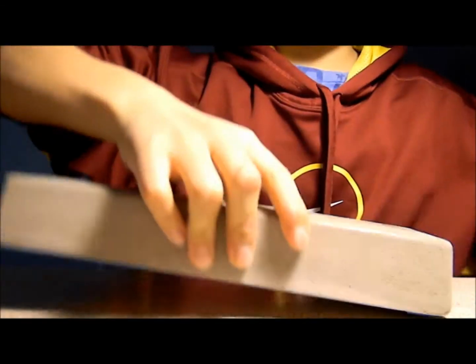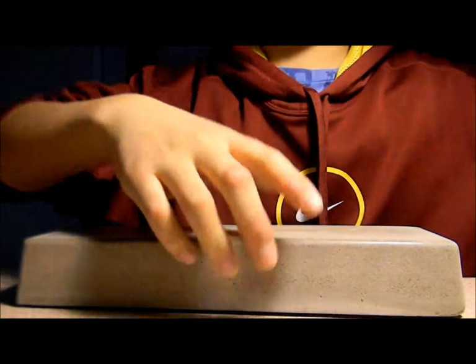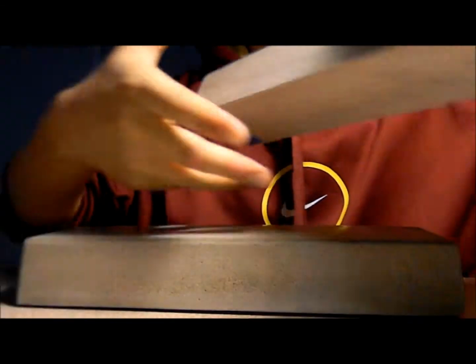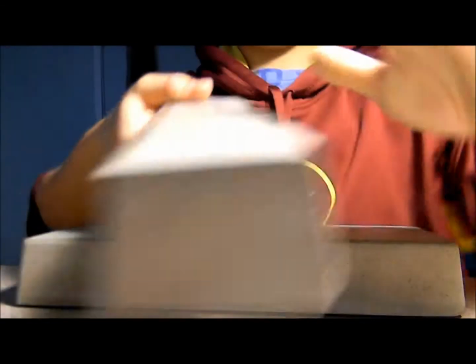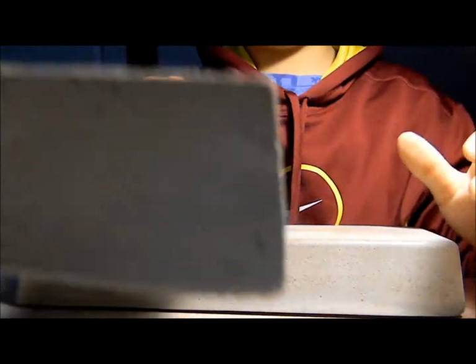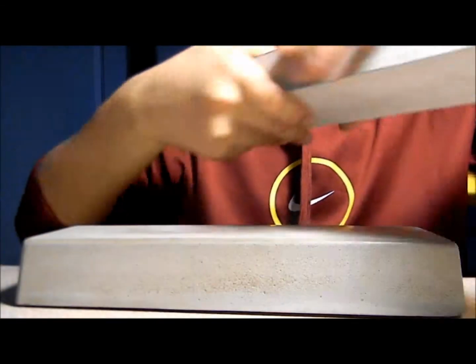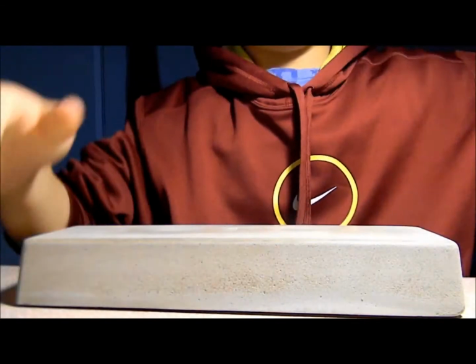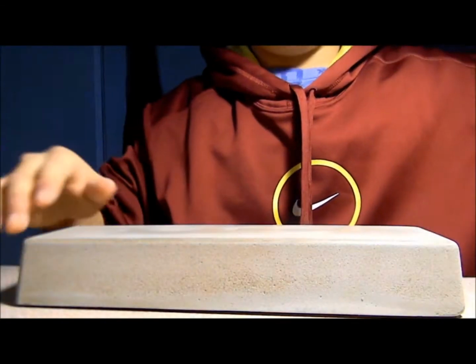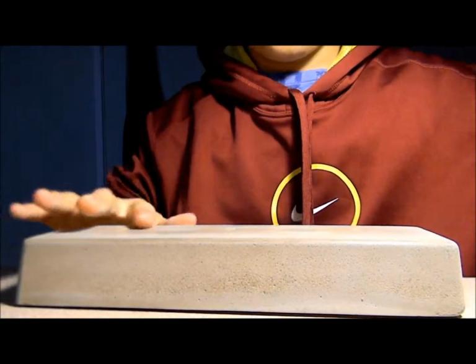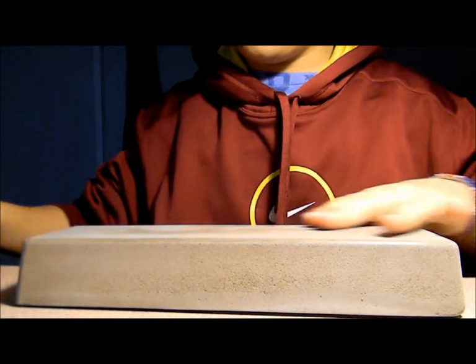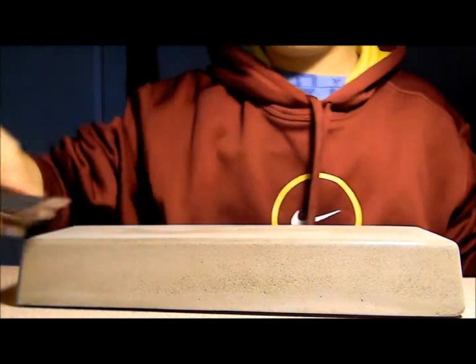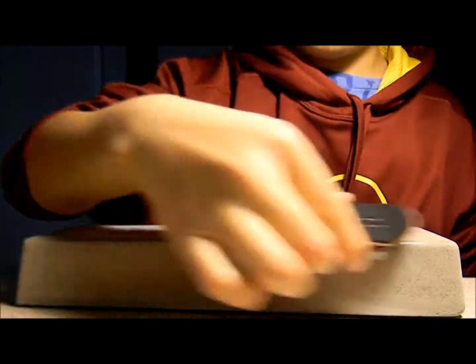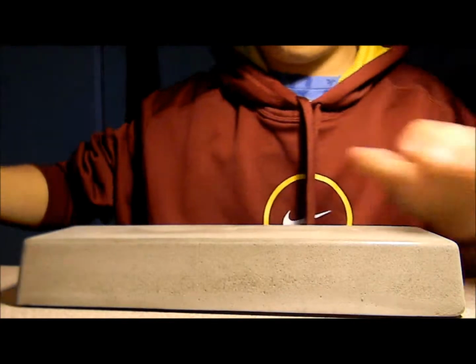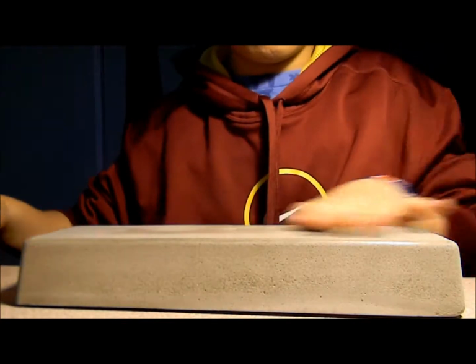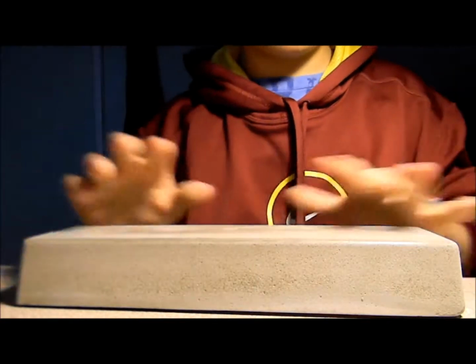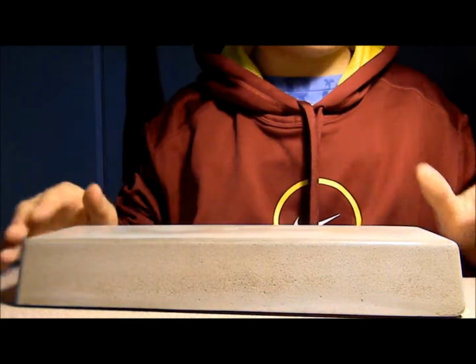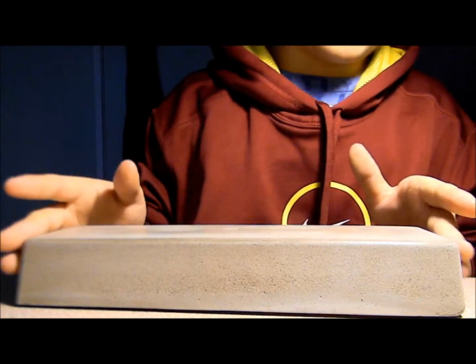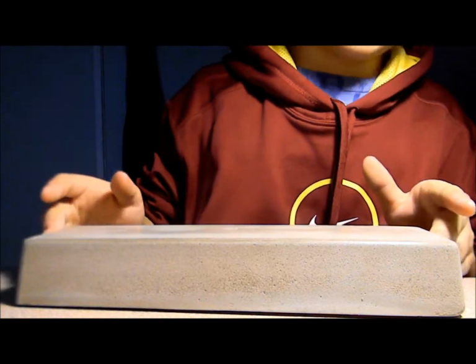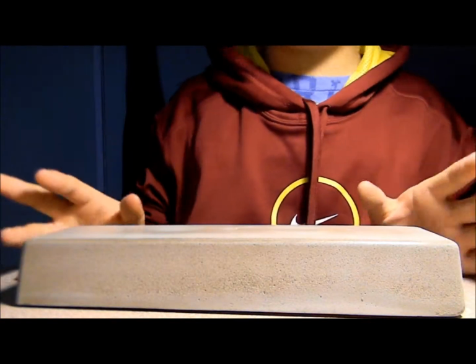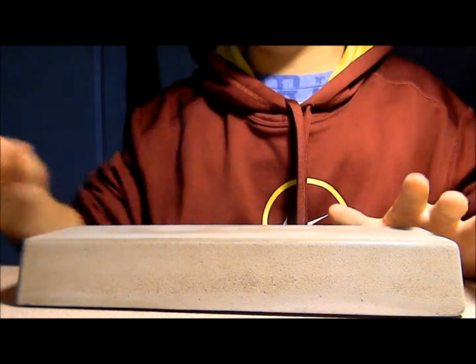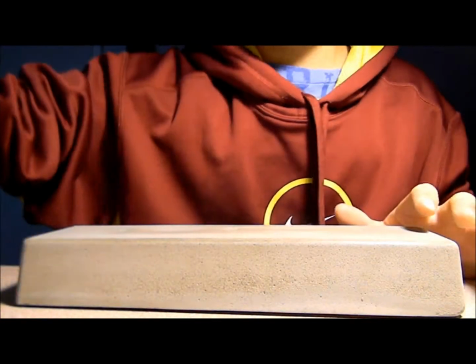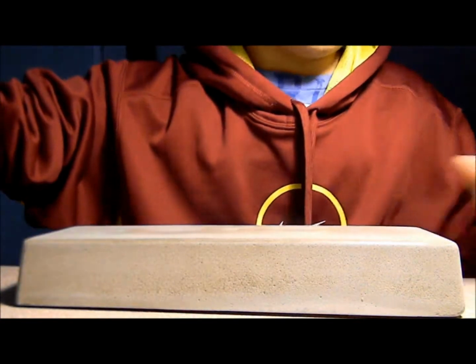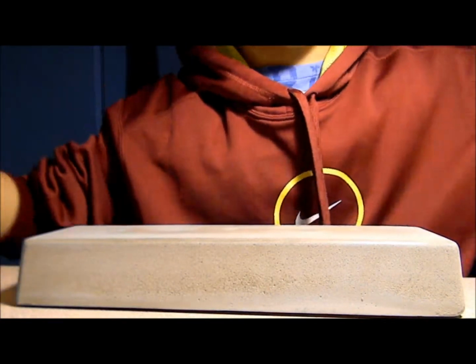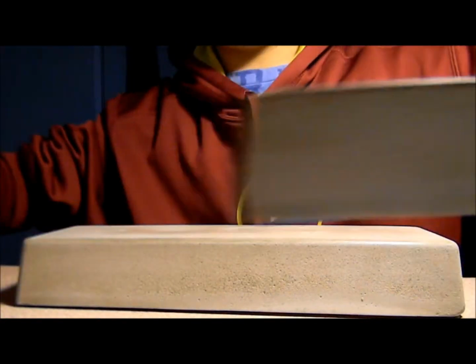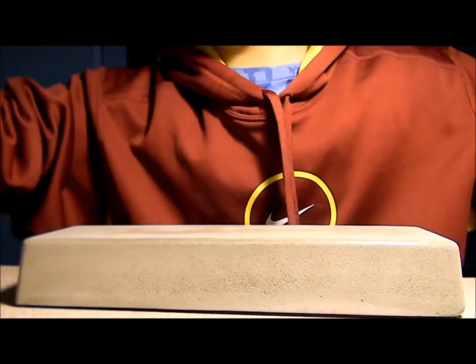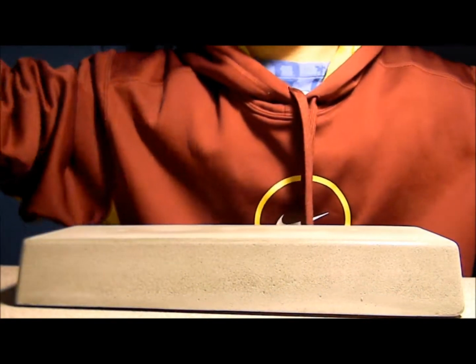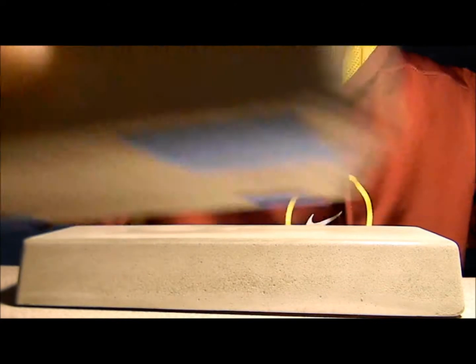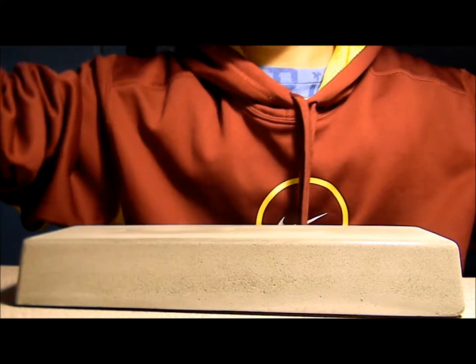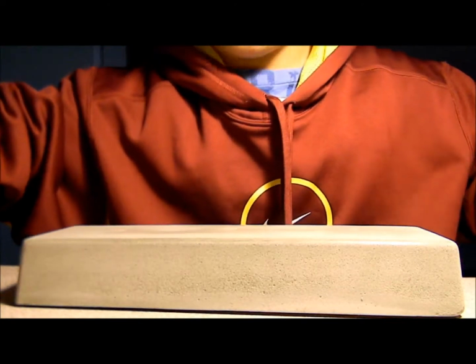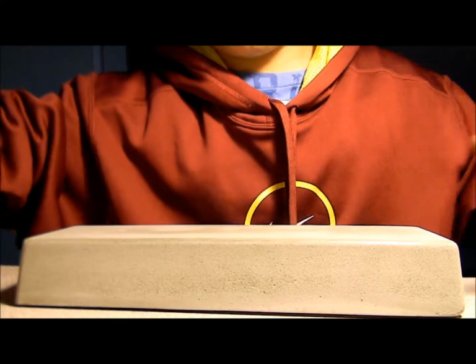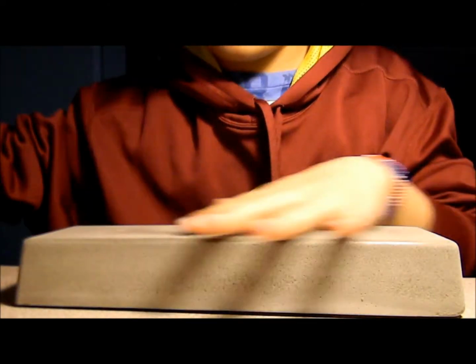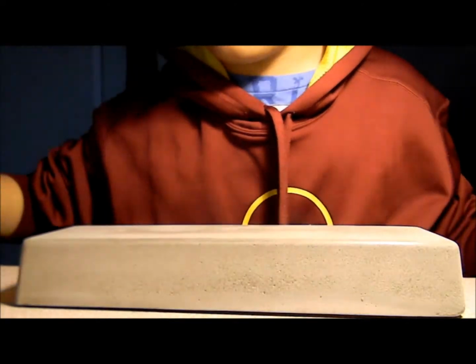It's easier to grind on than these narrow ones, so it's really, really smooth. It hasn't been lacquered, and this one hasn't been waxed either.